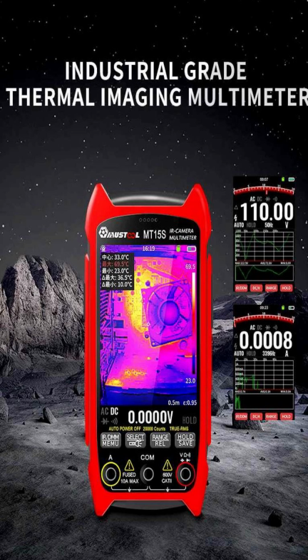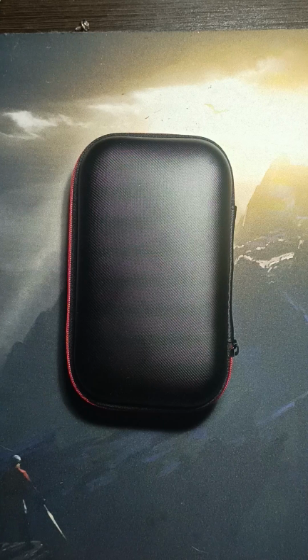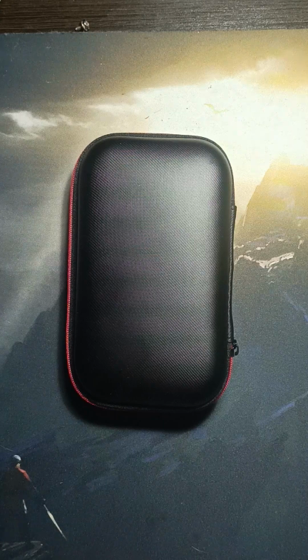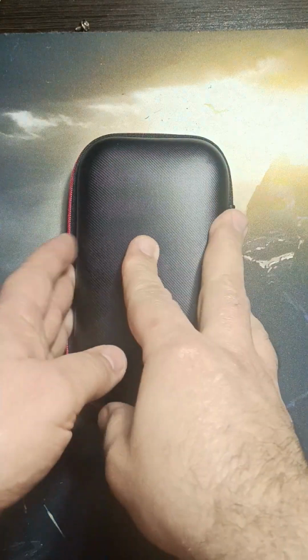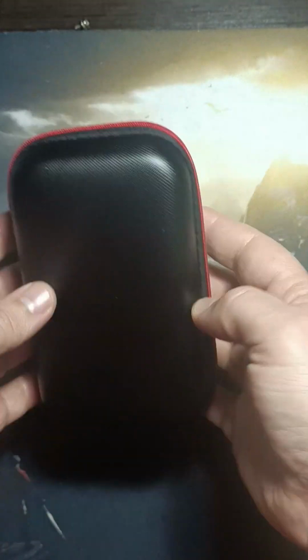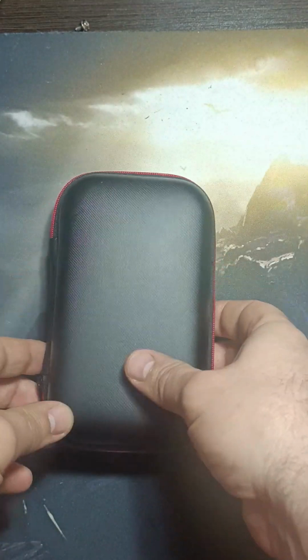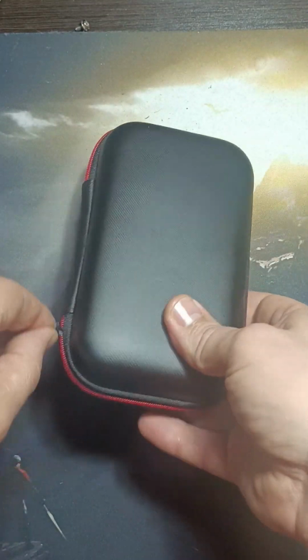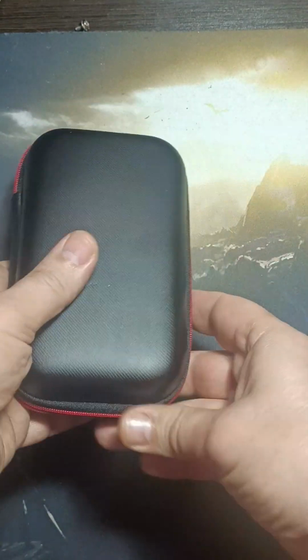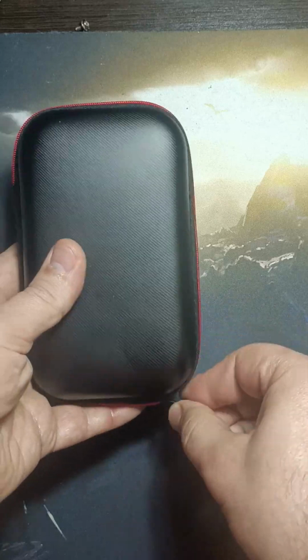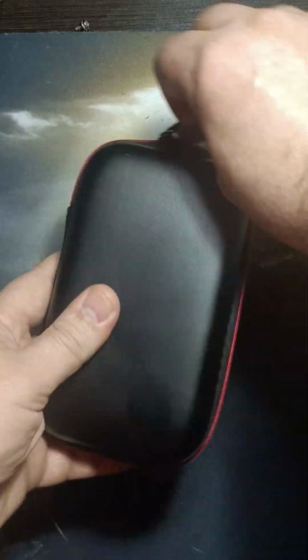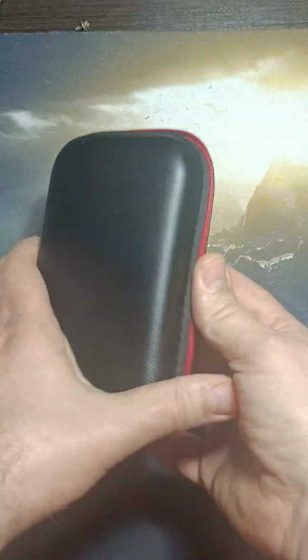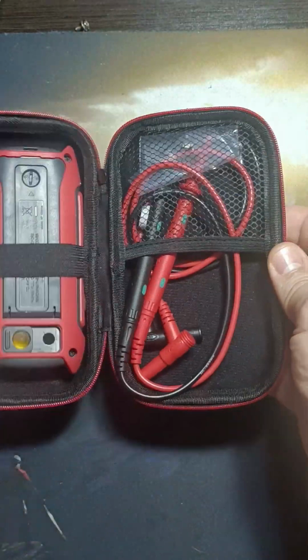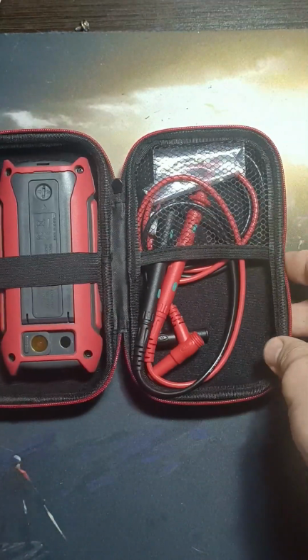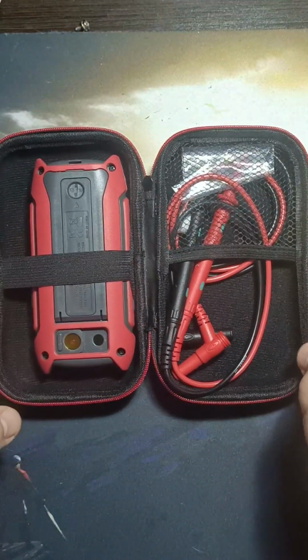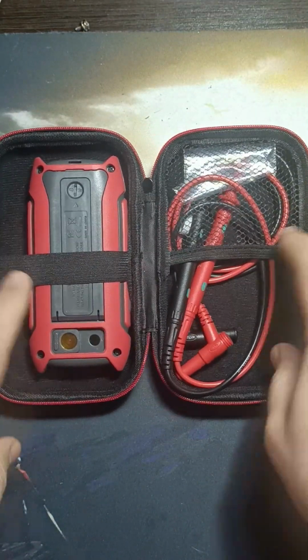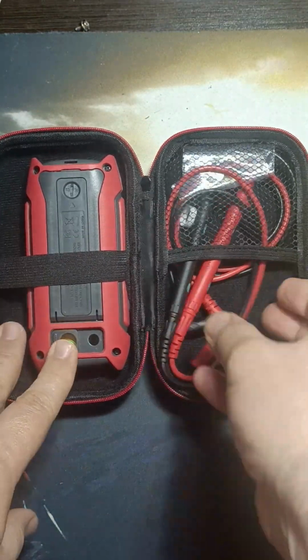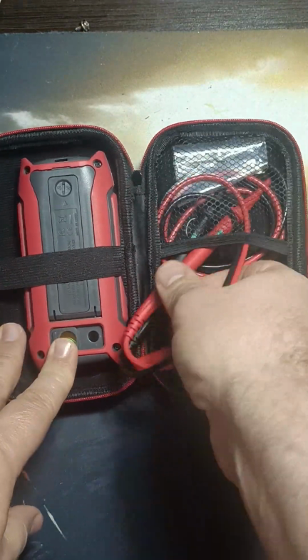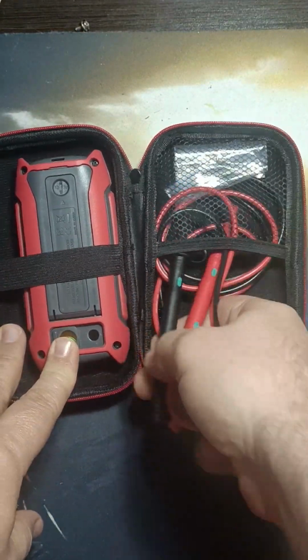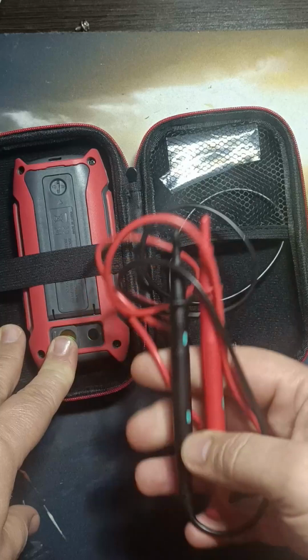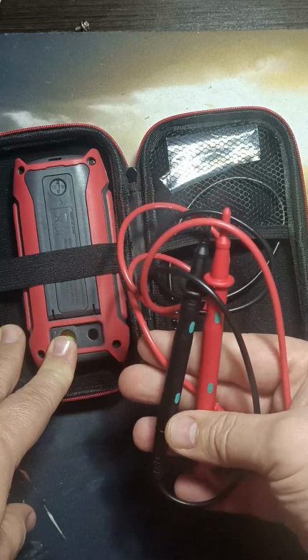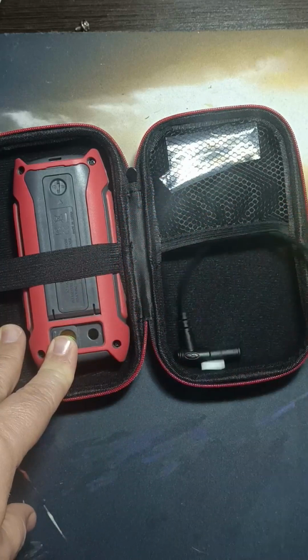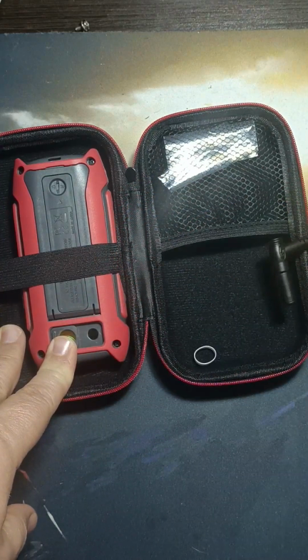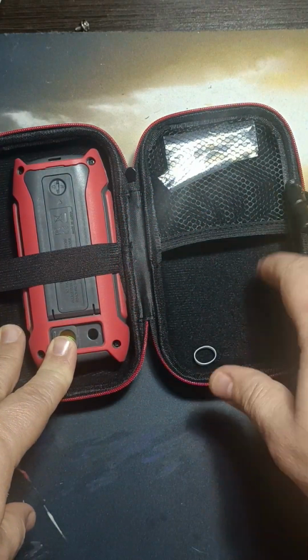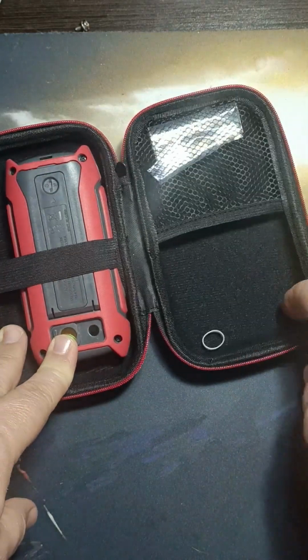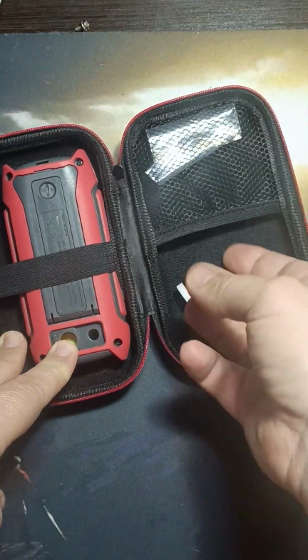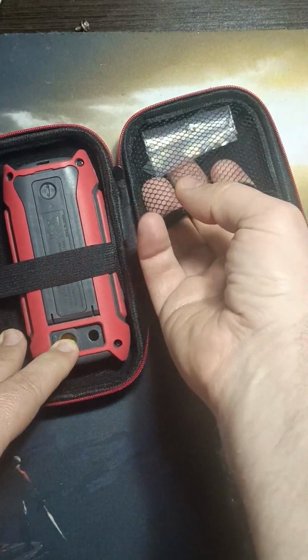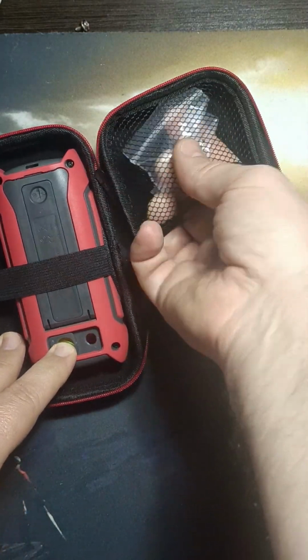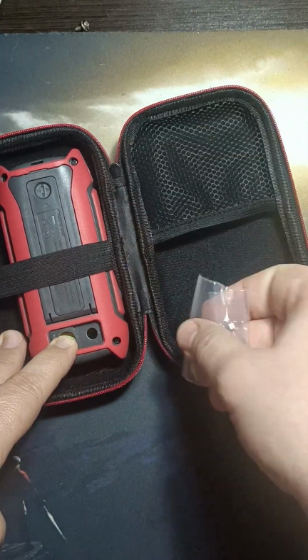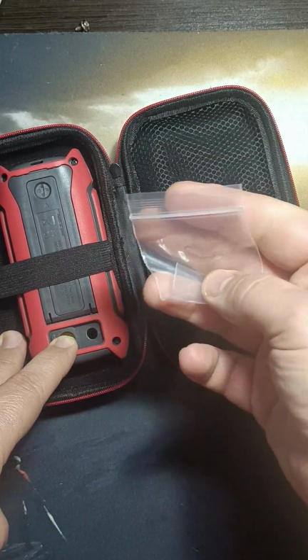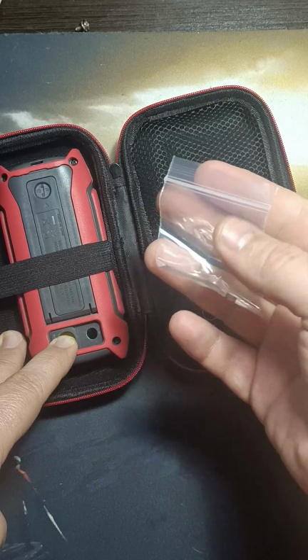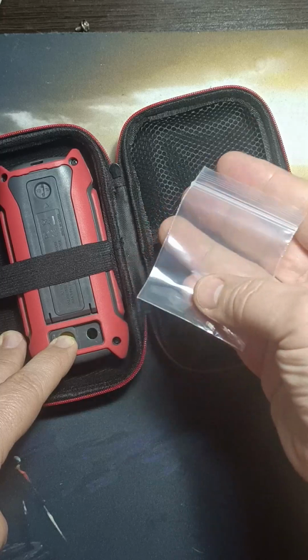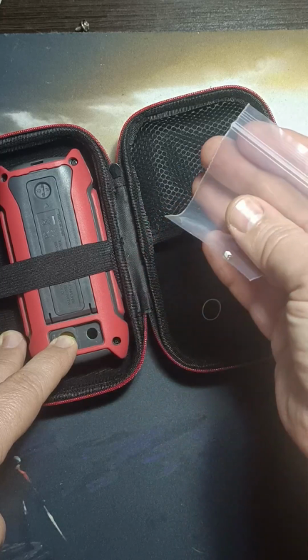This Mastool MT-15S comes in a sturdy, well-designed carrying bag for easy transport. Inside you'll find high-quality test leads, as this device combines both thermal imaging and multimeter functionality. It also includes a spare fuse for convenience.